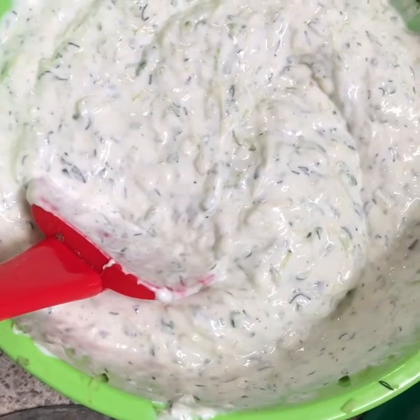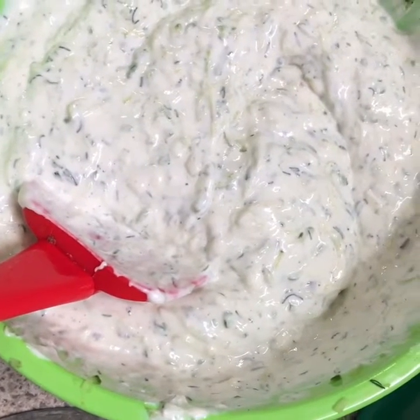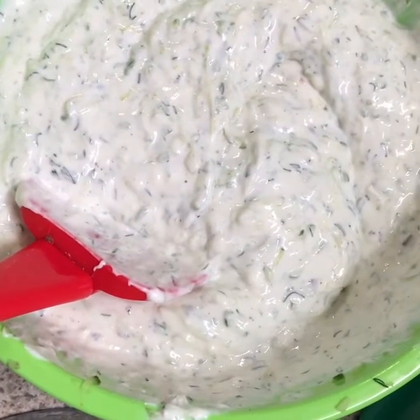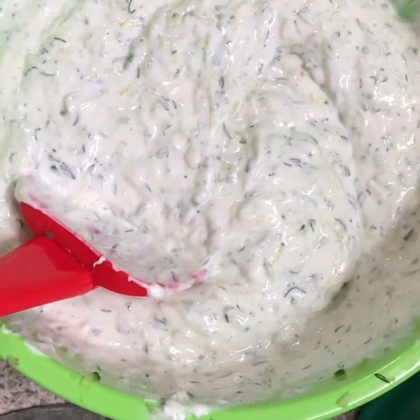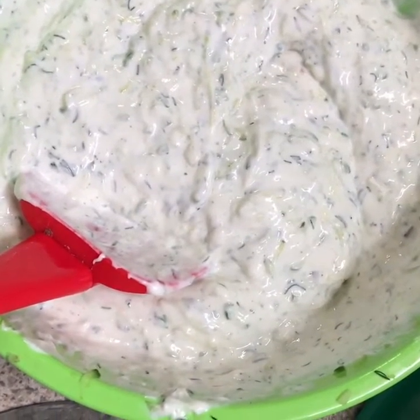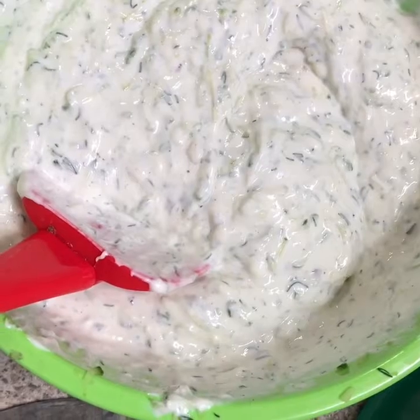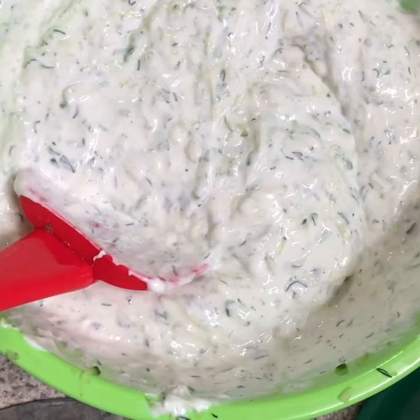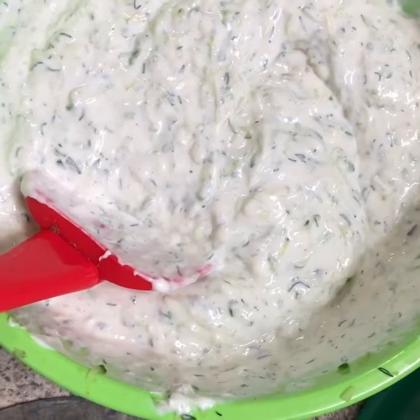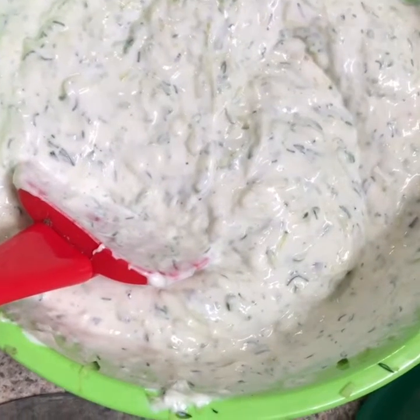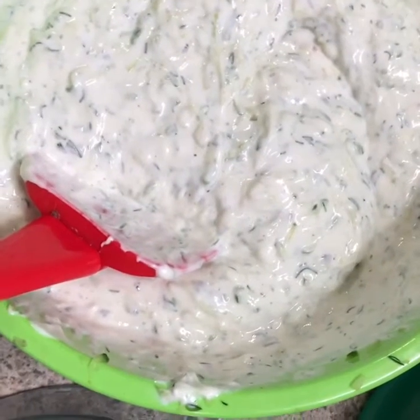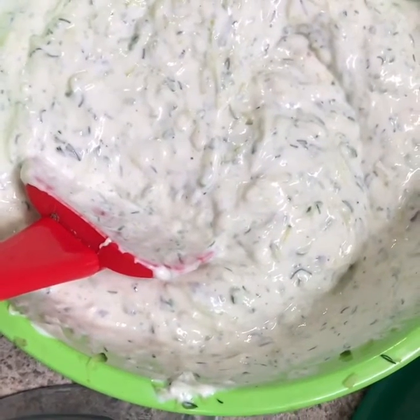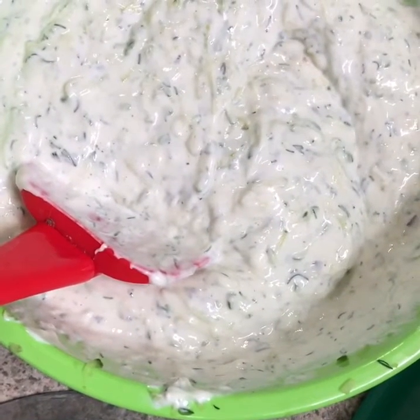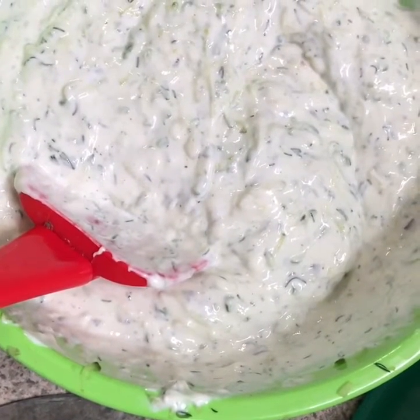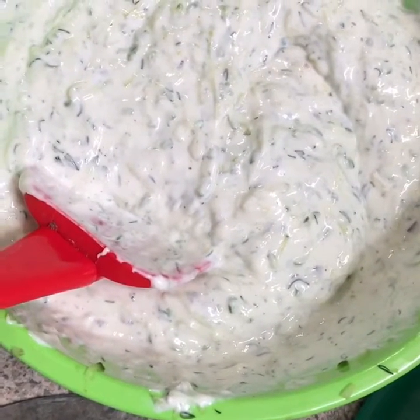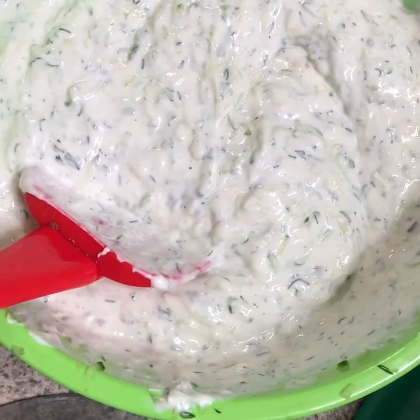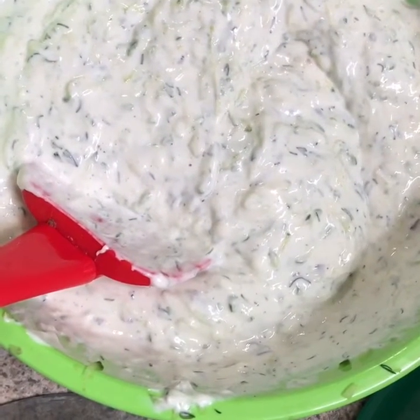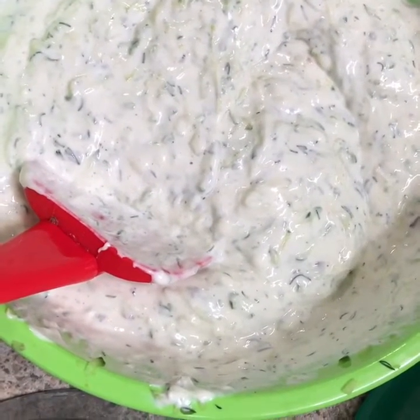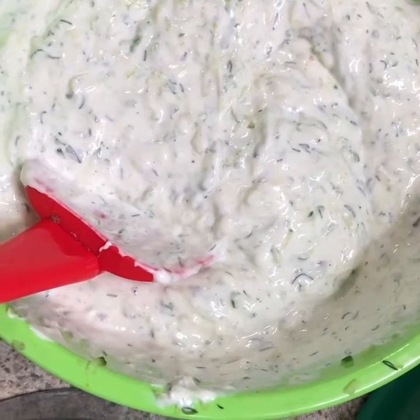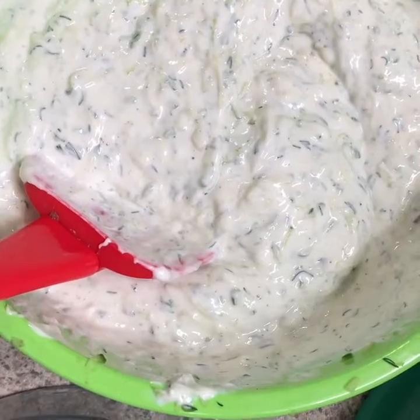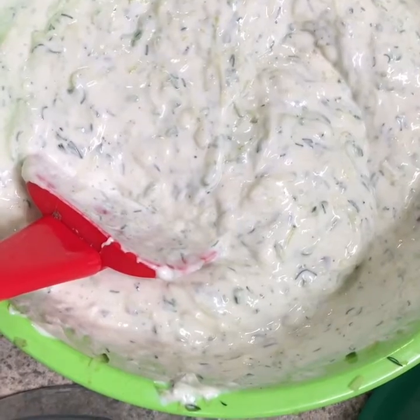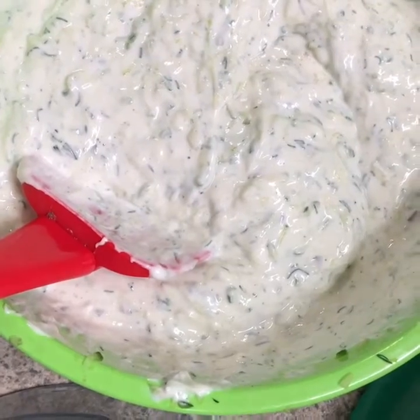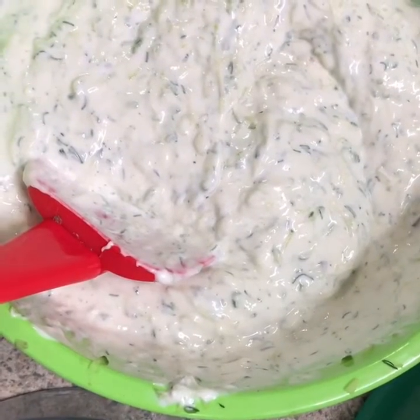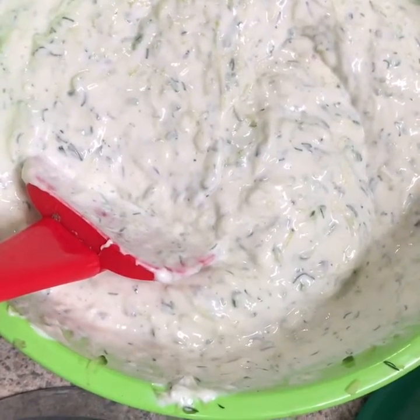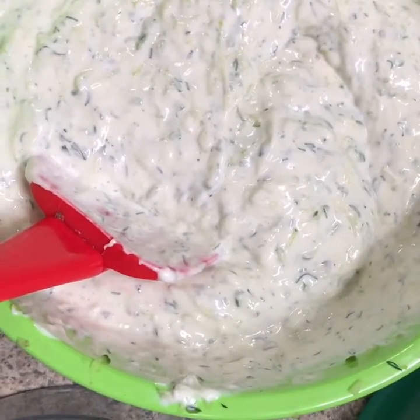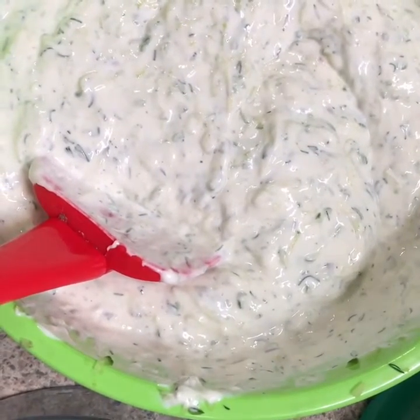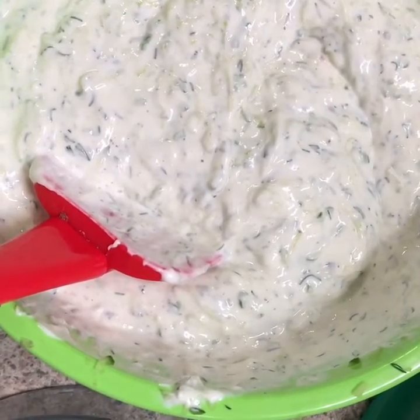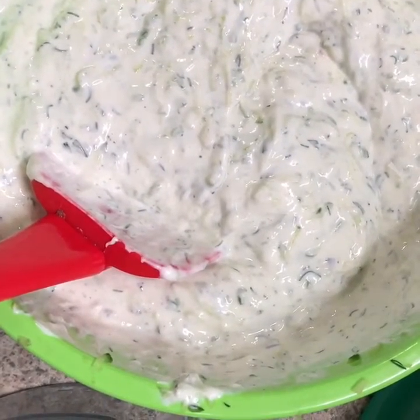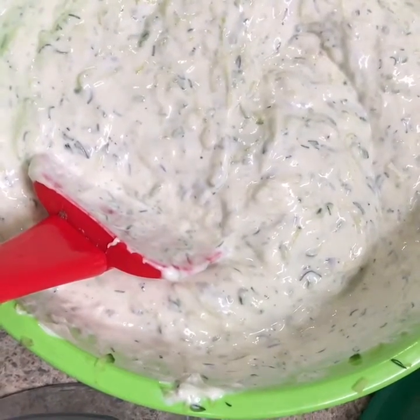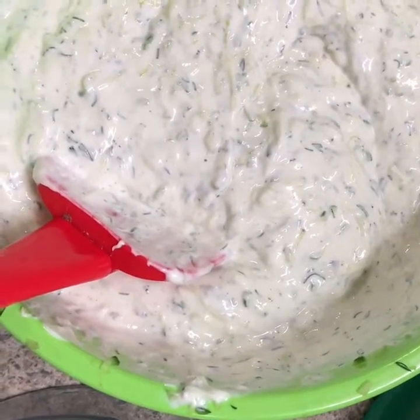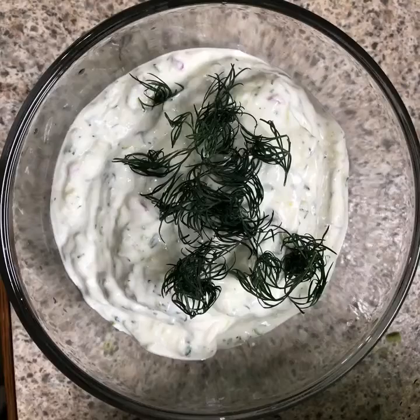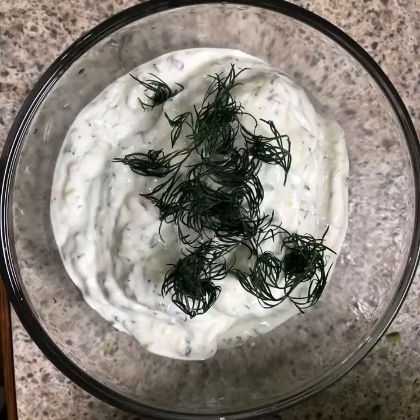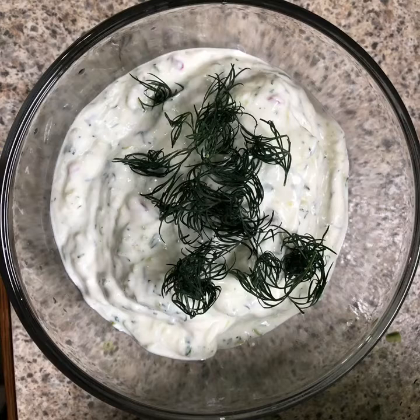I think it's pretty darn good. I might just add a little bit more fresh dill and just a little bit more salt, but other than that it is delicious.